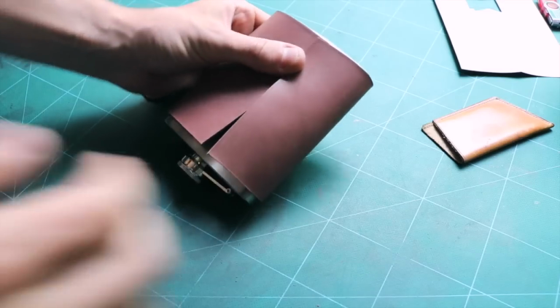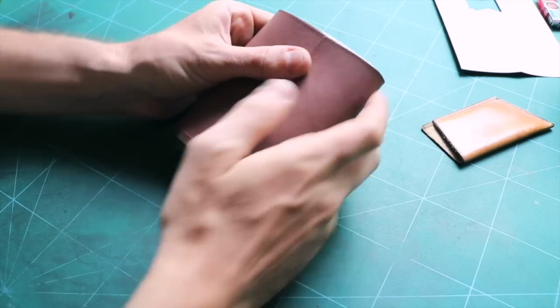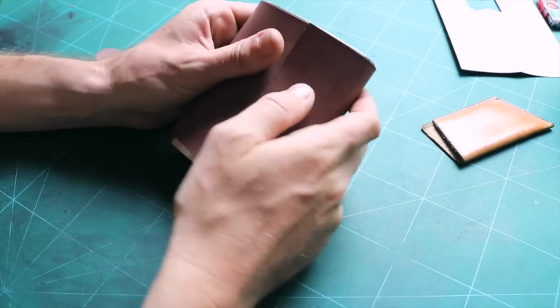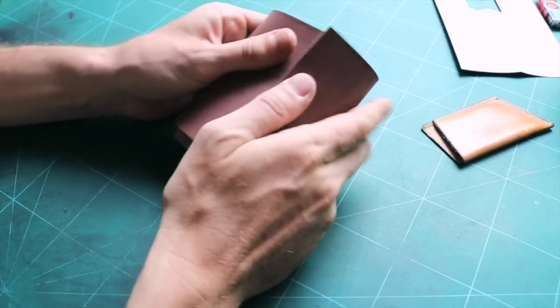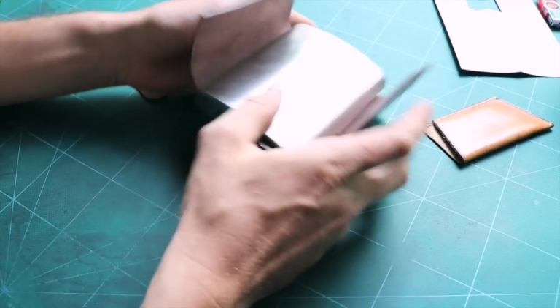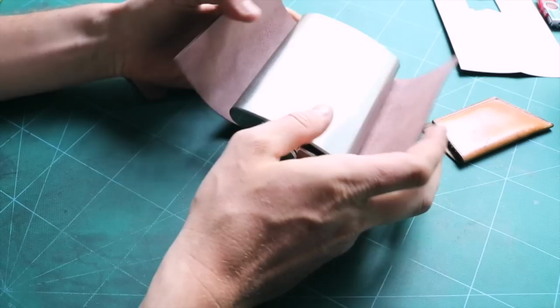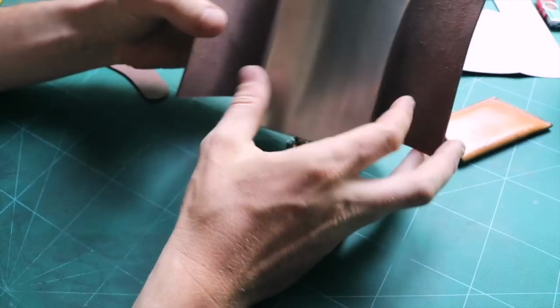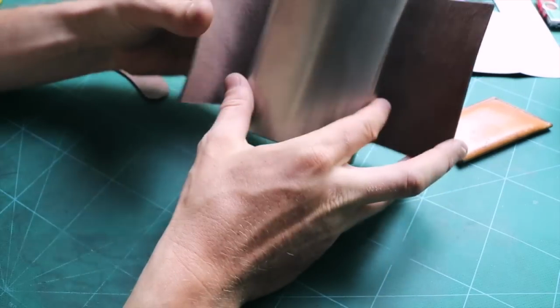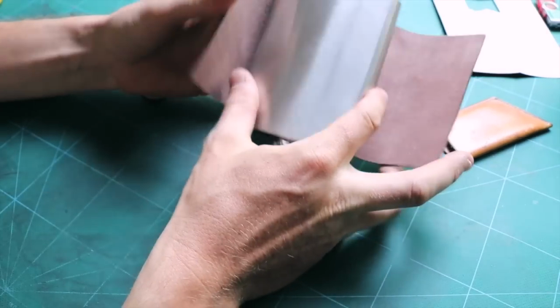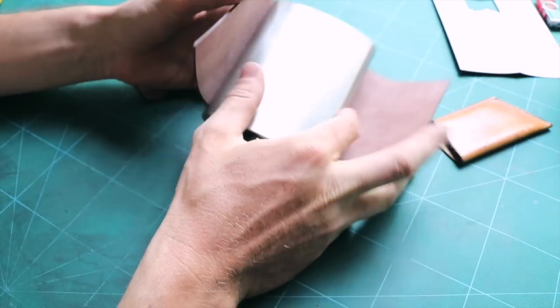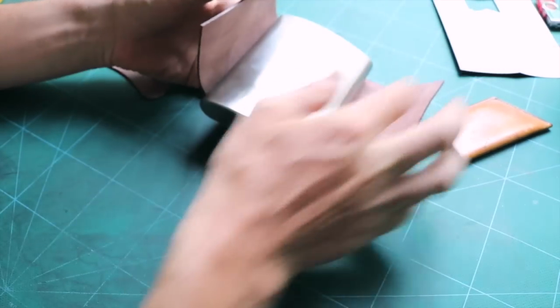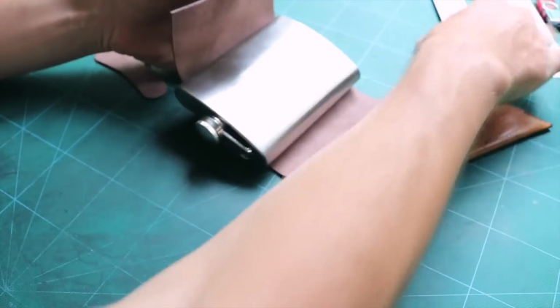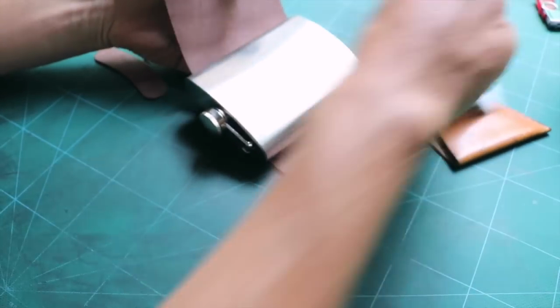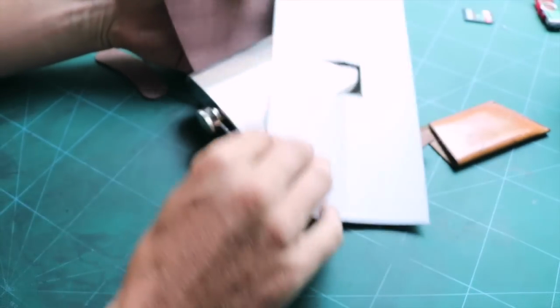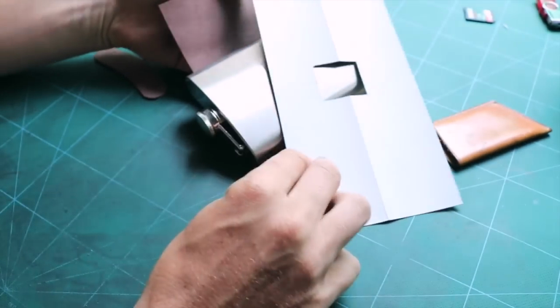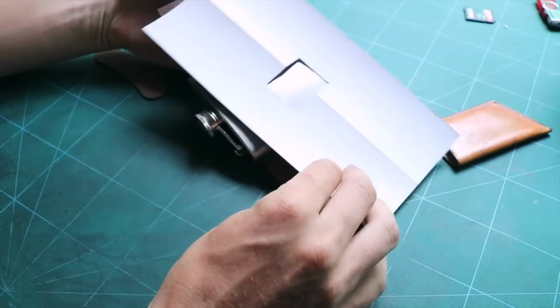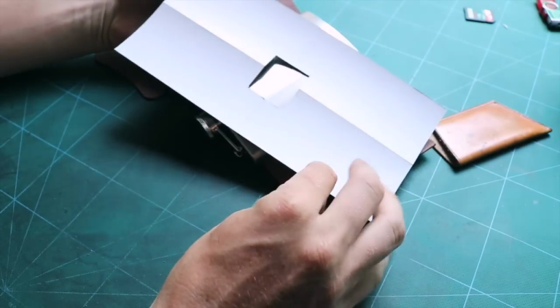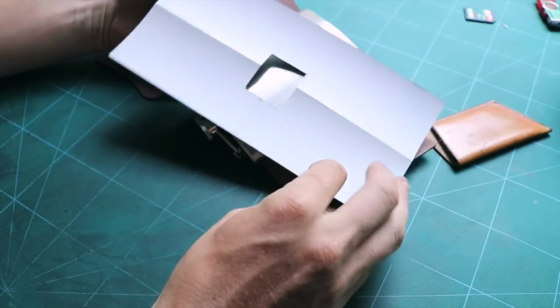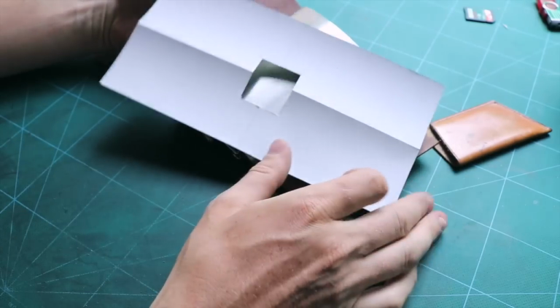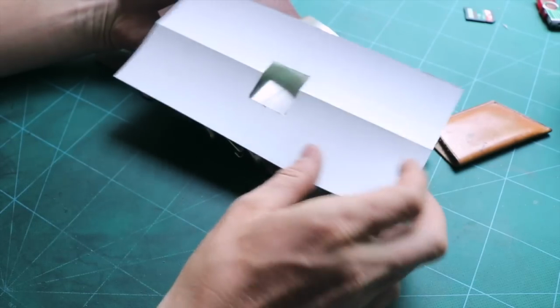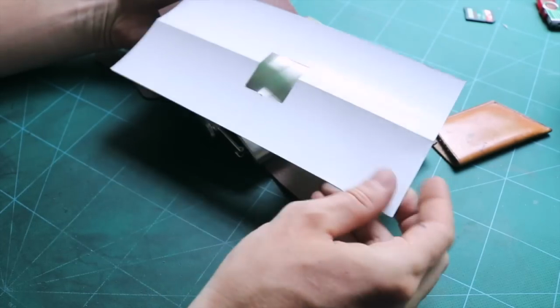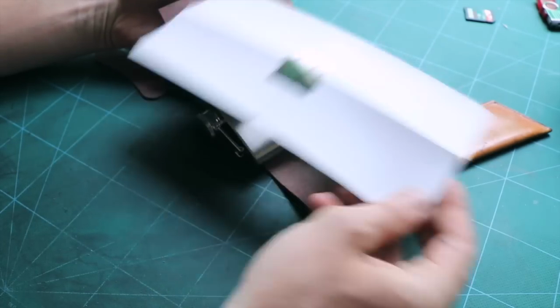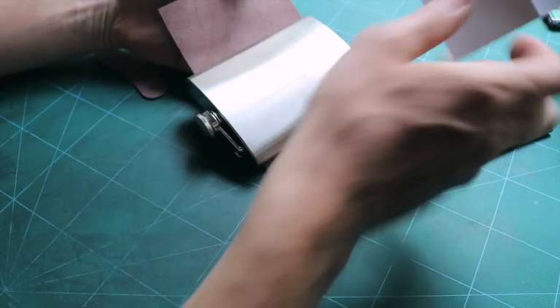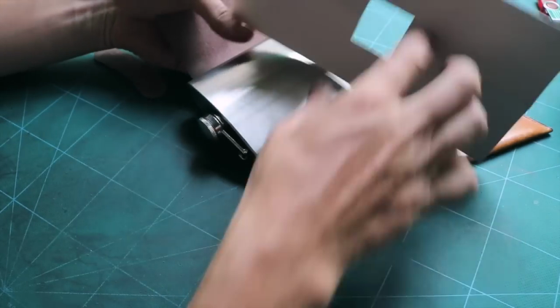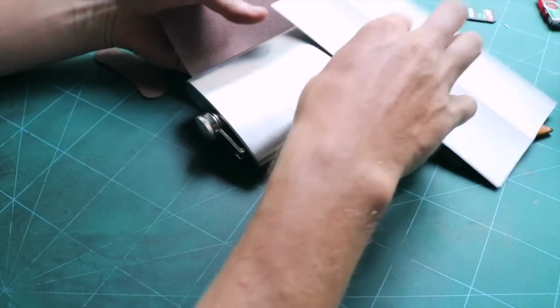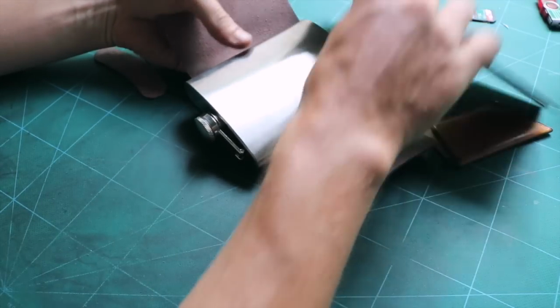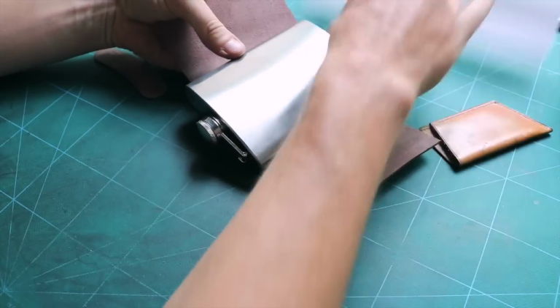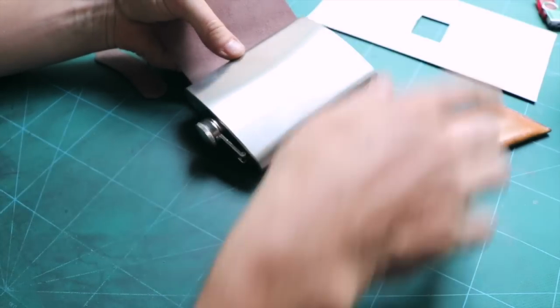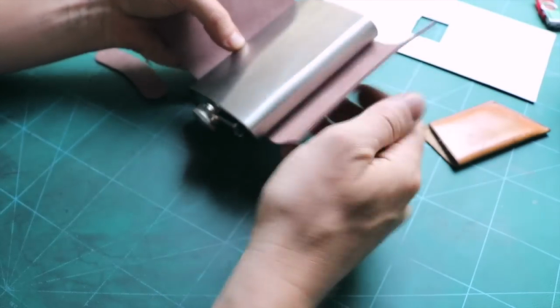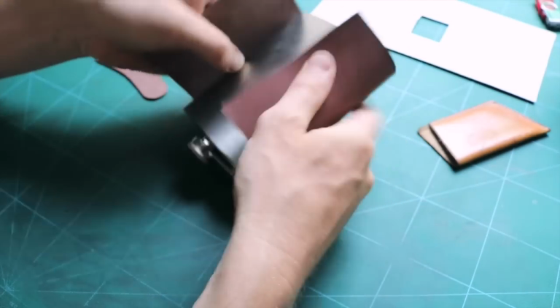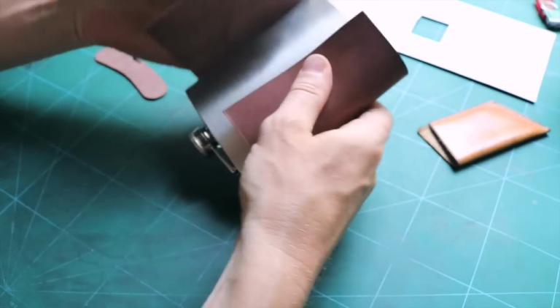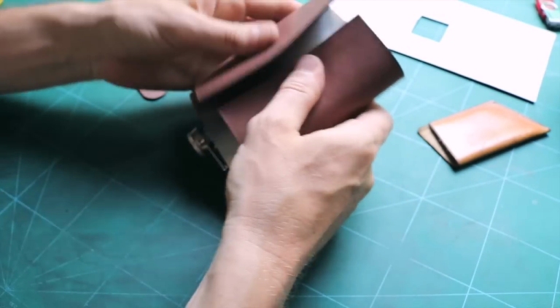Here I have intentionally made this pattern a little bit too long, so I can adjust later on the leather.